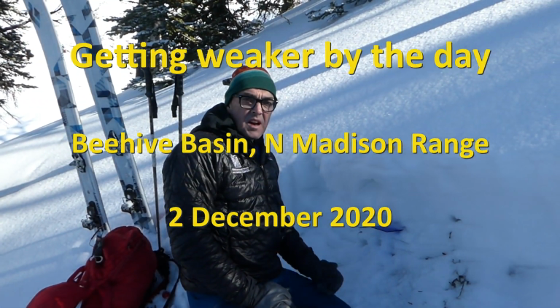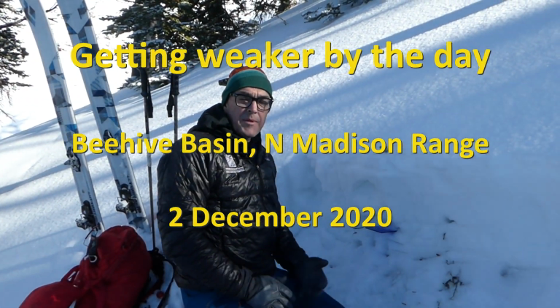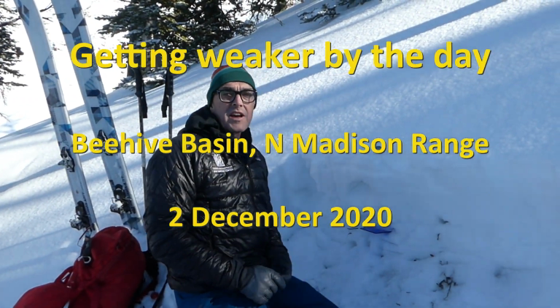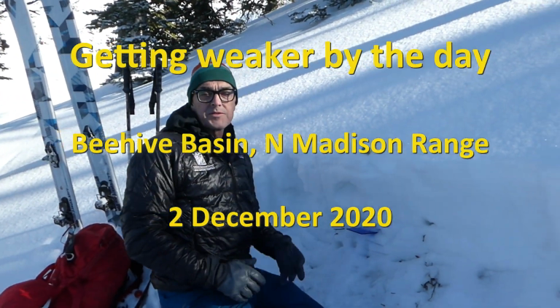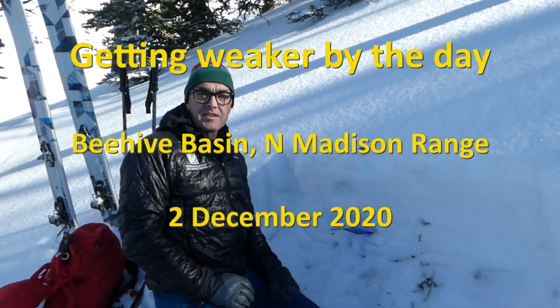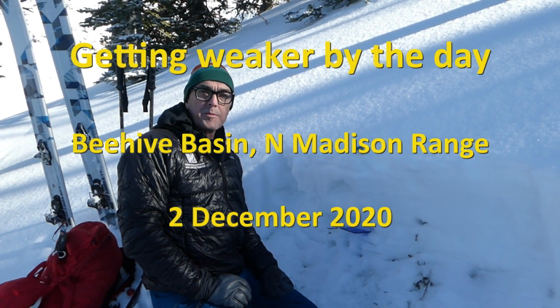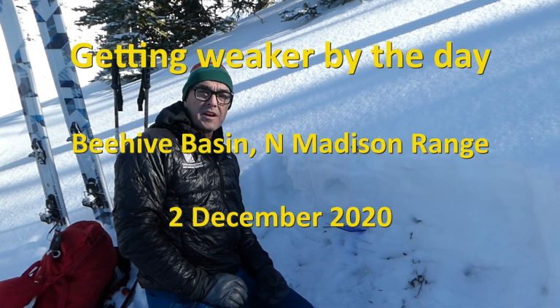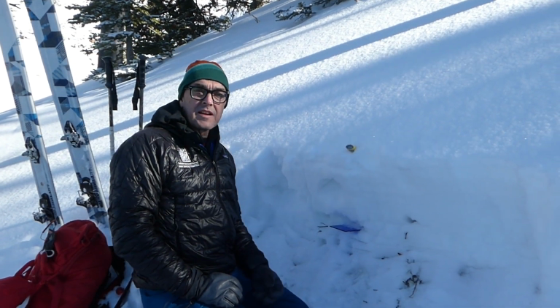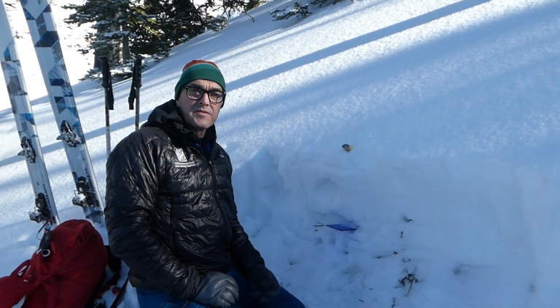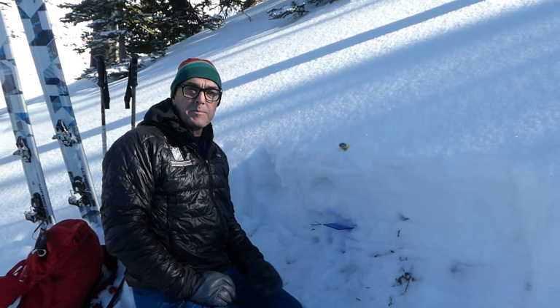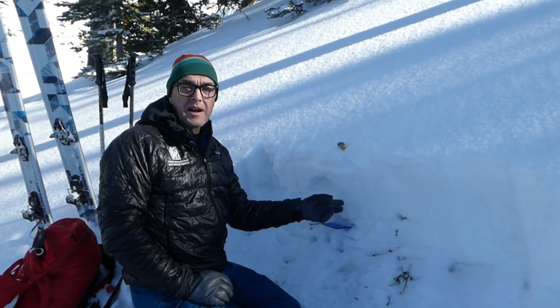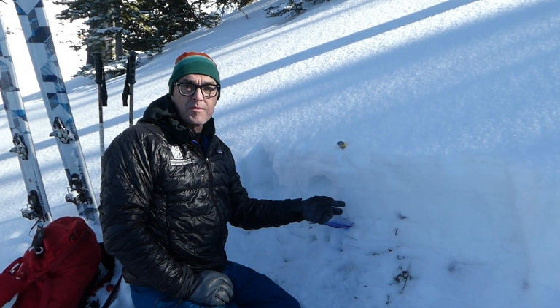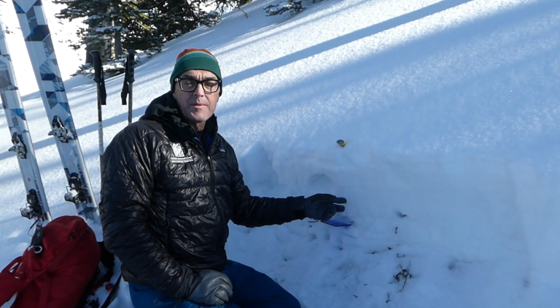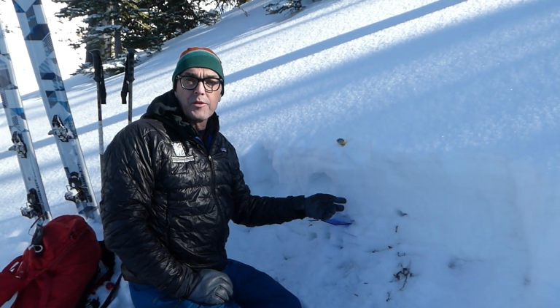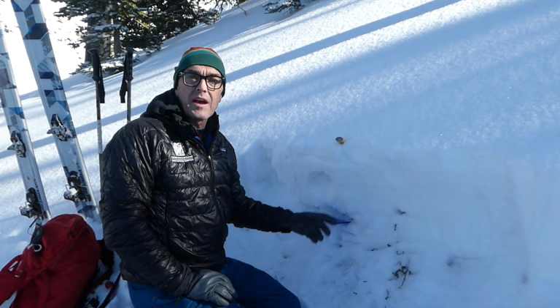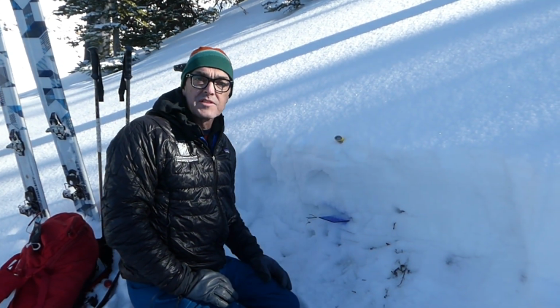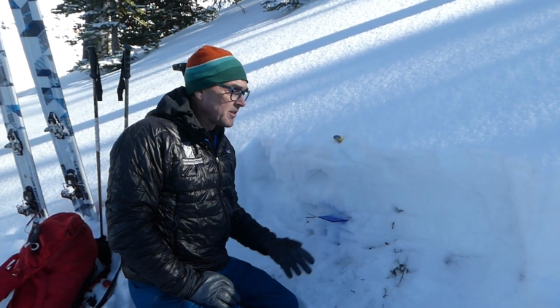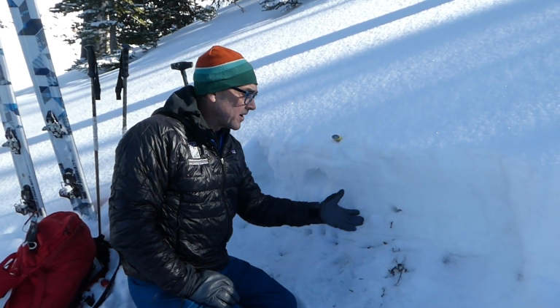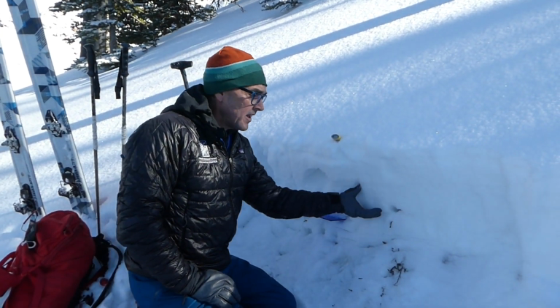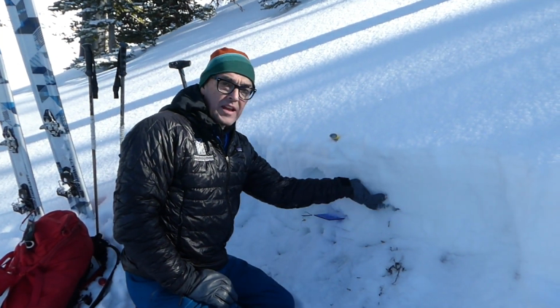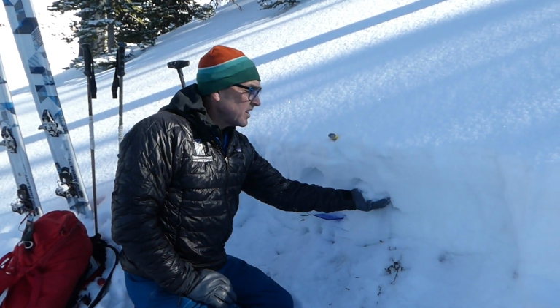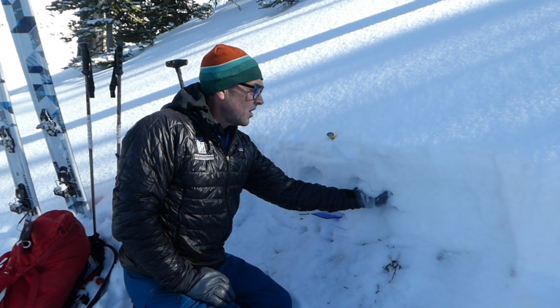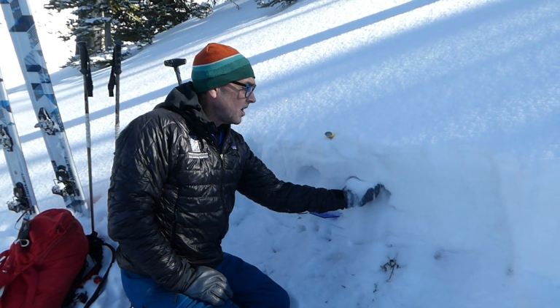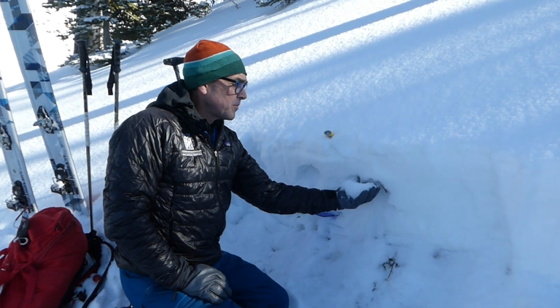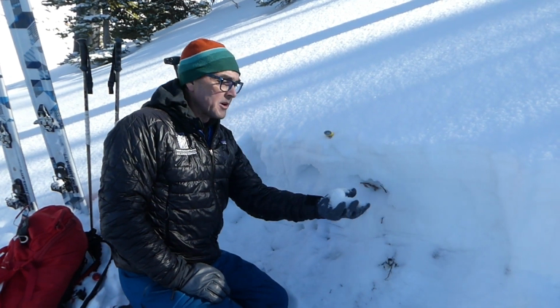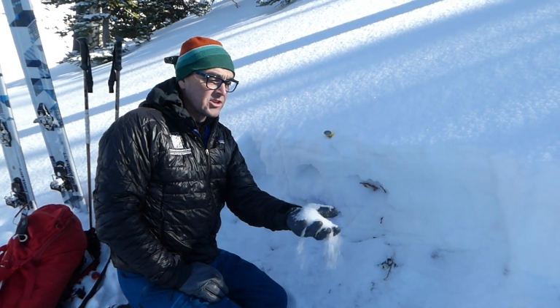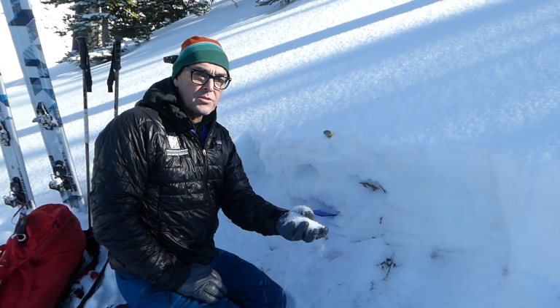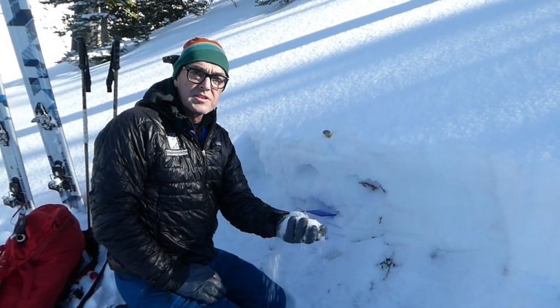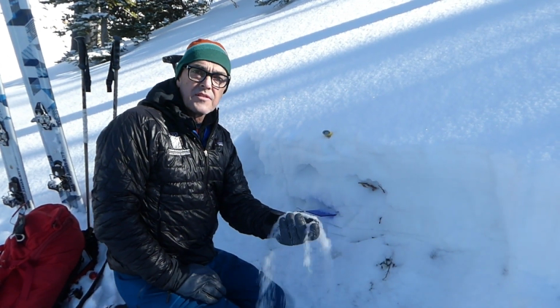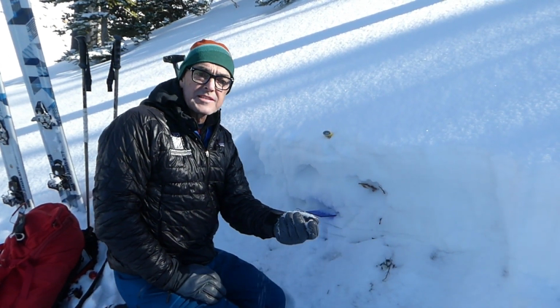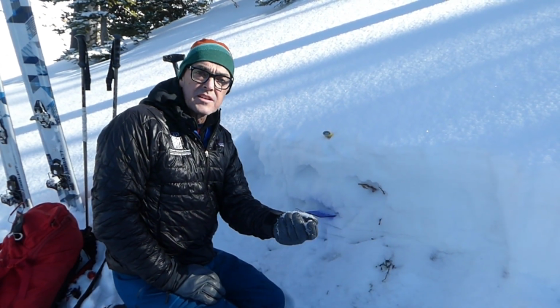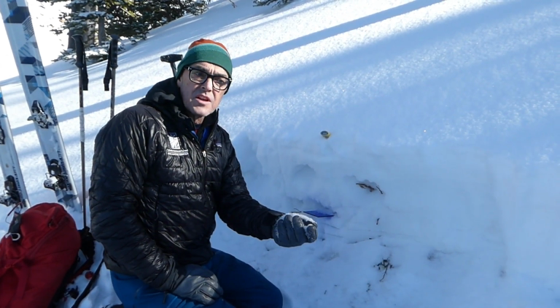I'm on a southwest facing slope at 9,000 feet in Beehive and we've got about a foot and a half of snow on the ground, and it's all pretty much just loose faceted snow.